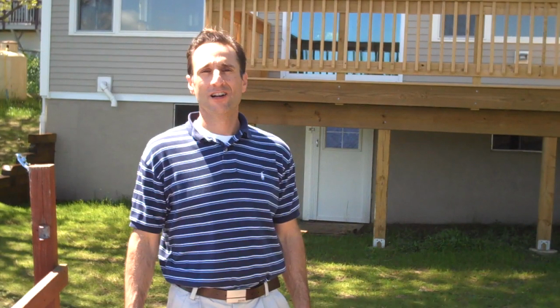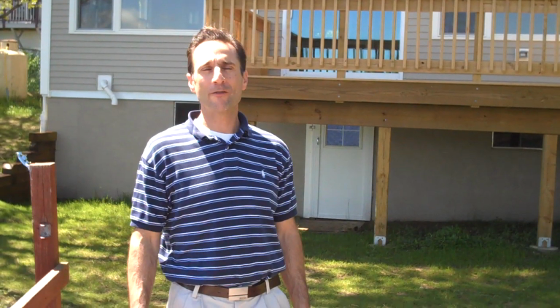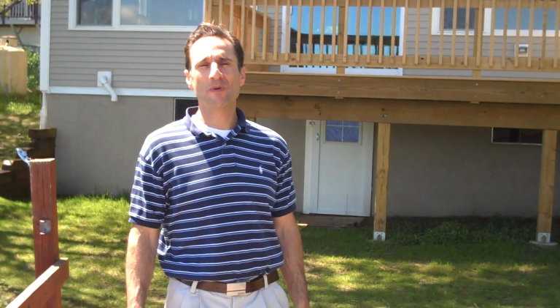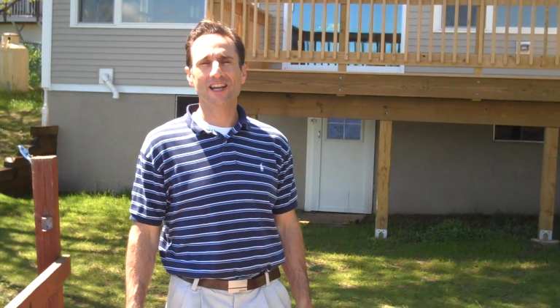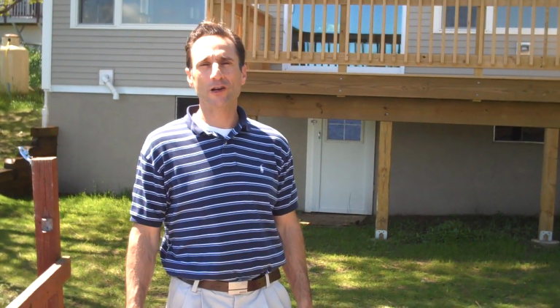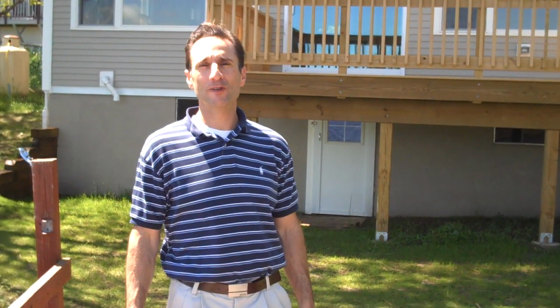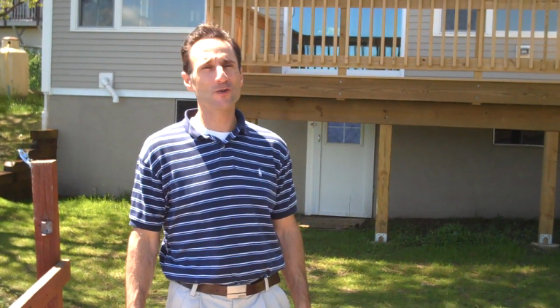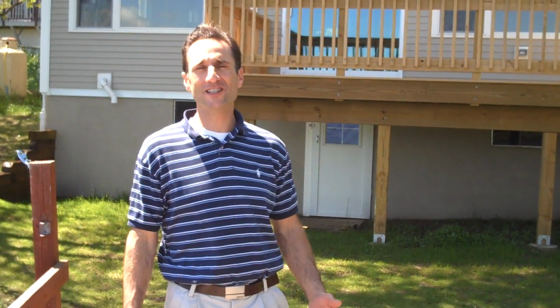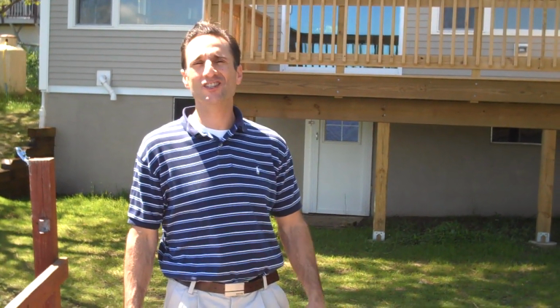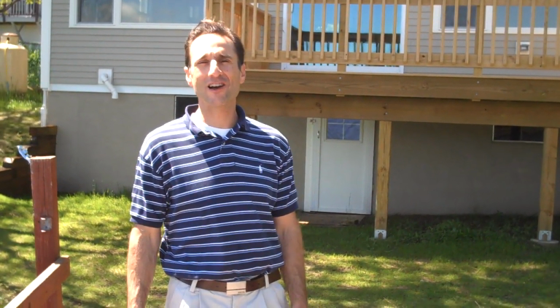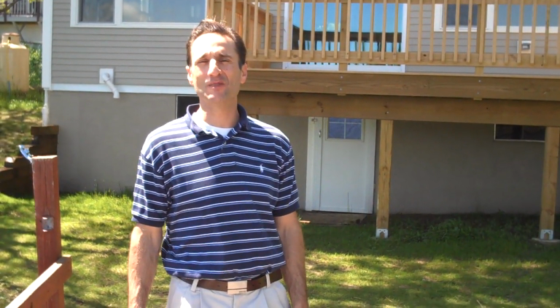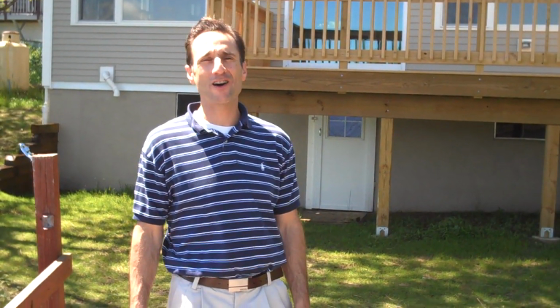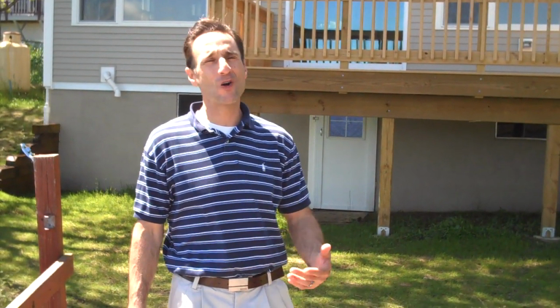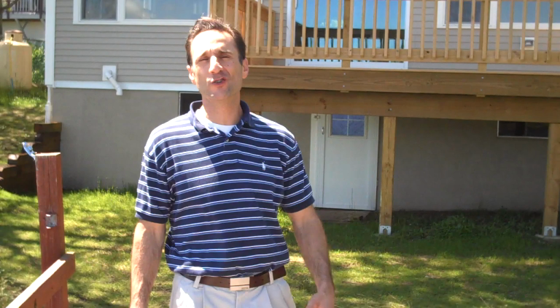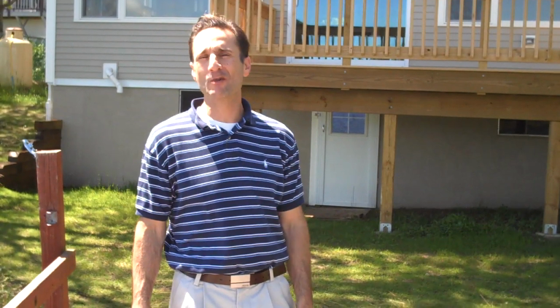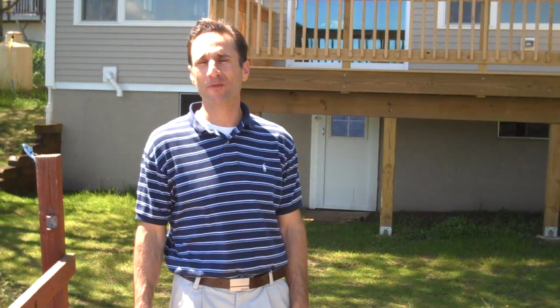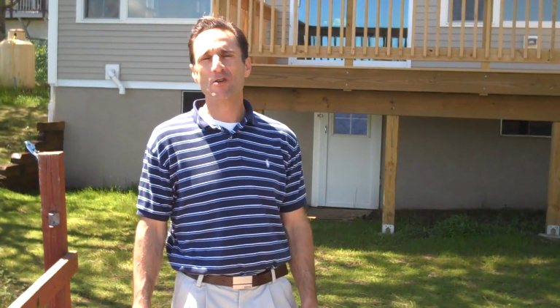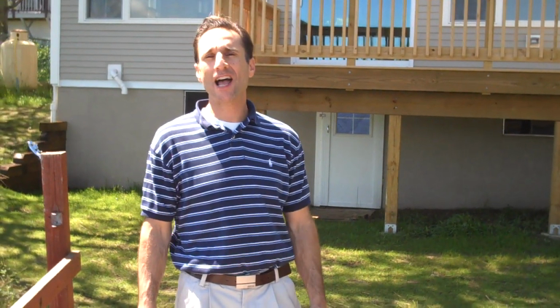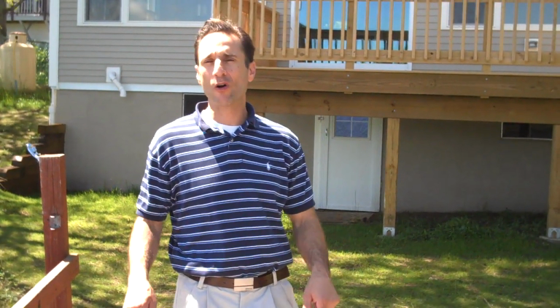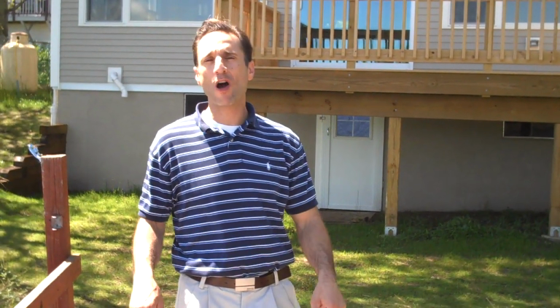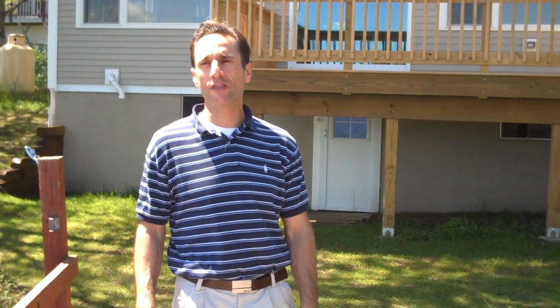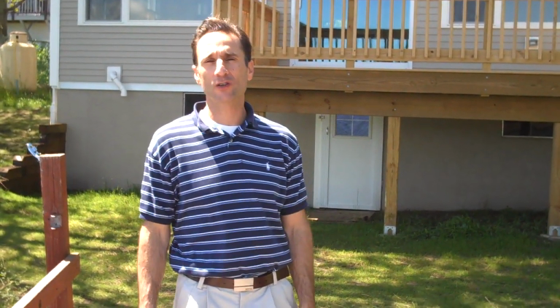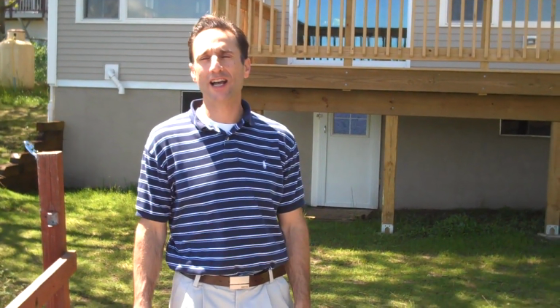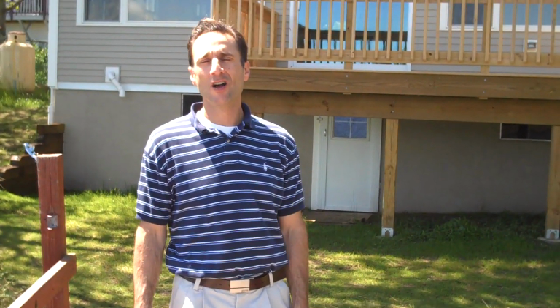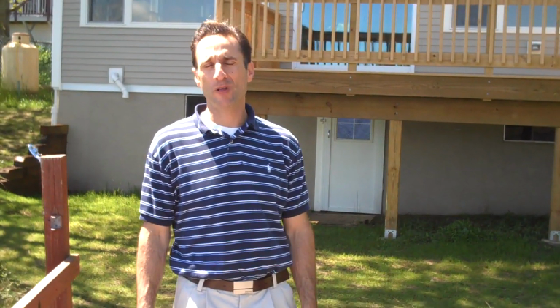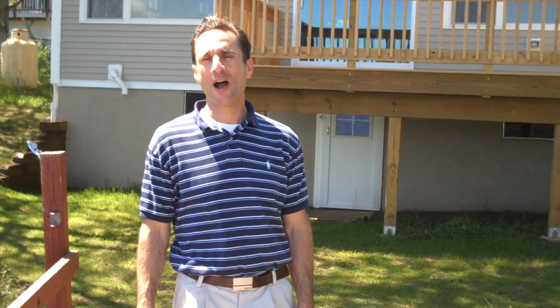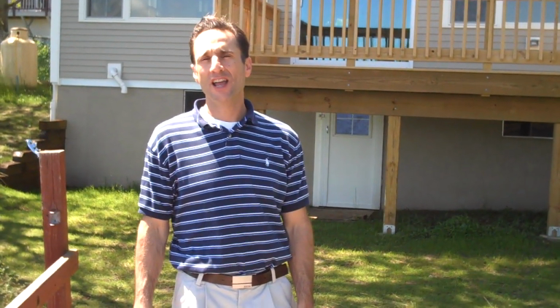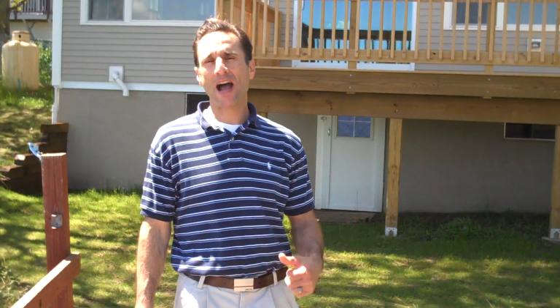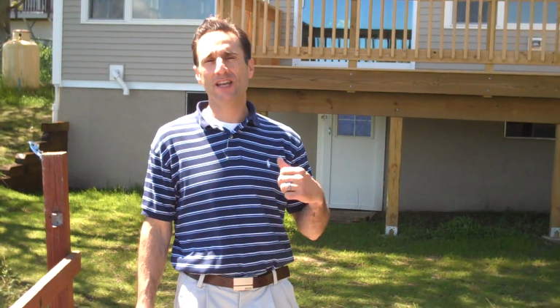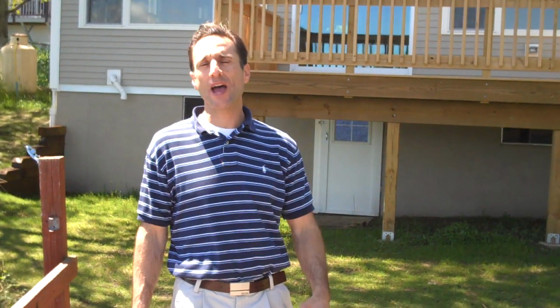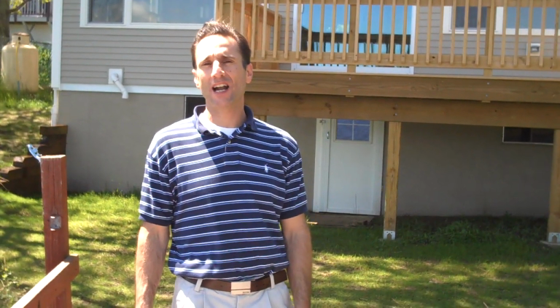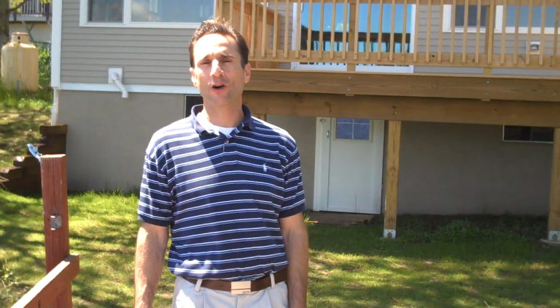Hello everyone, it's Mike again with House Flipping School. Lots of takes on this house, but it's a big house and I hope you enjoy every one of them. We're outside now on the dock on this house on Mill Pond, and behind me is the back side of the house.